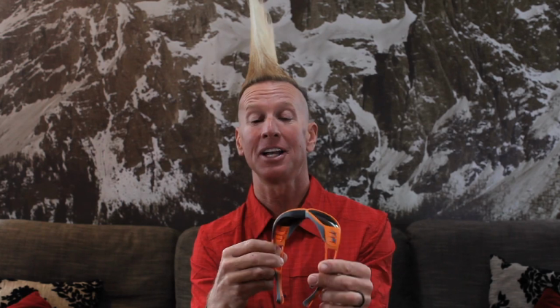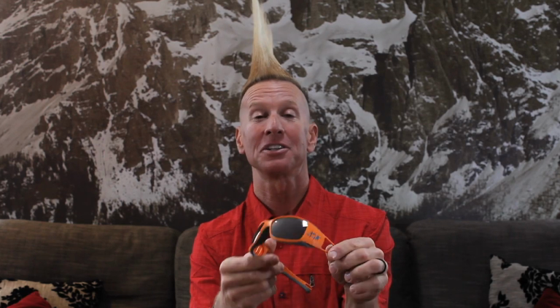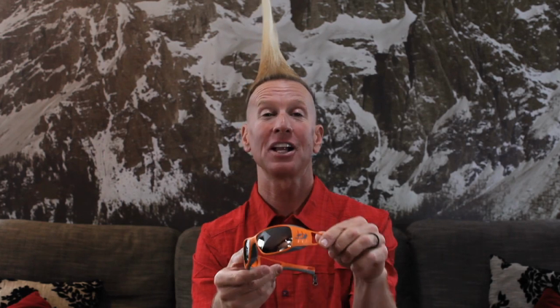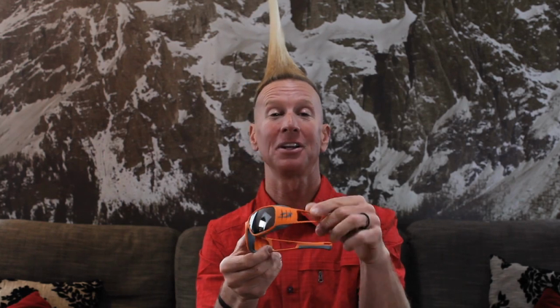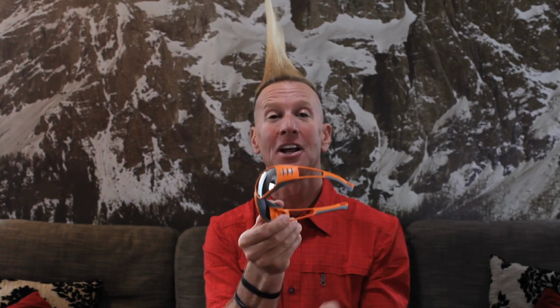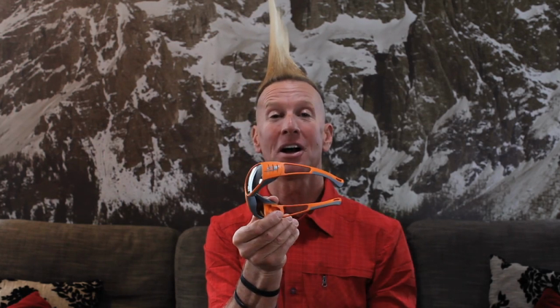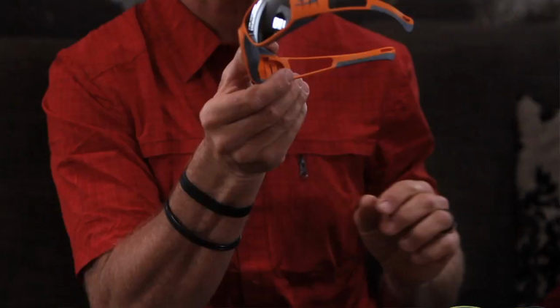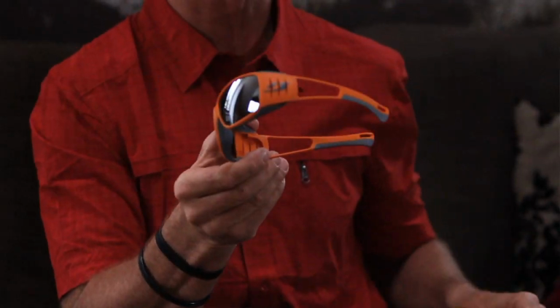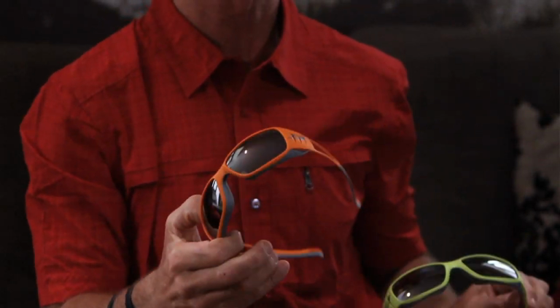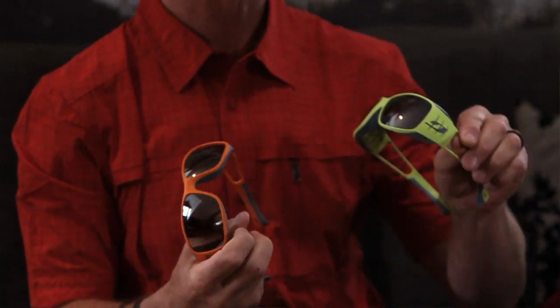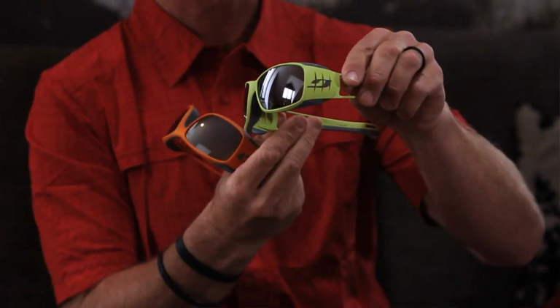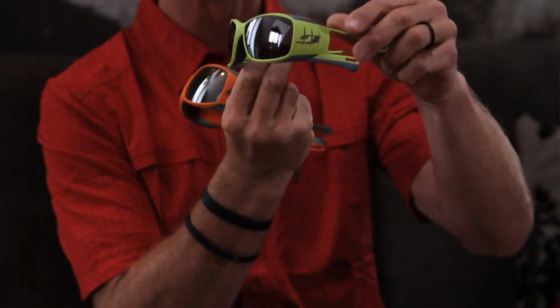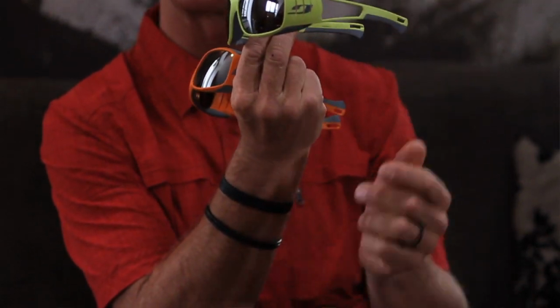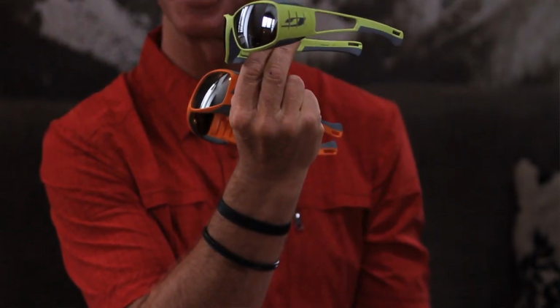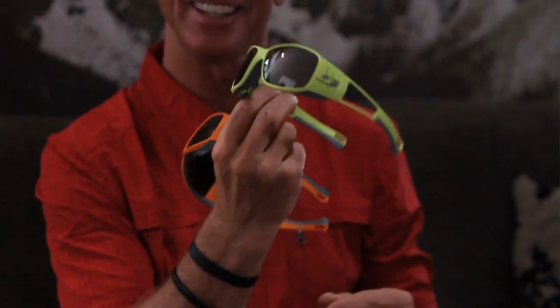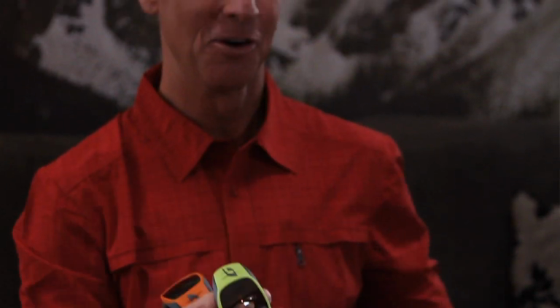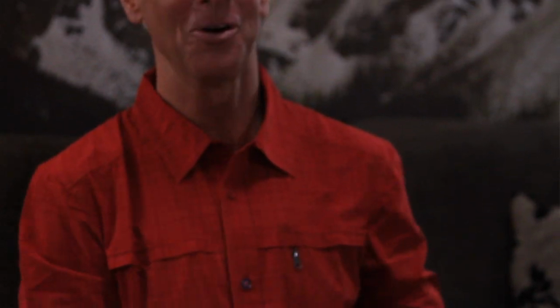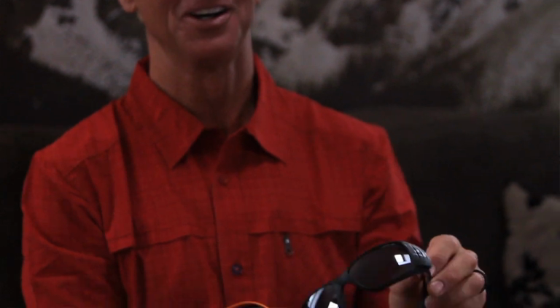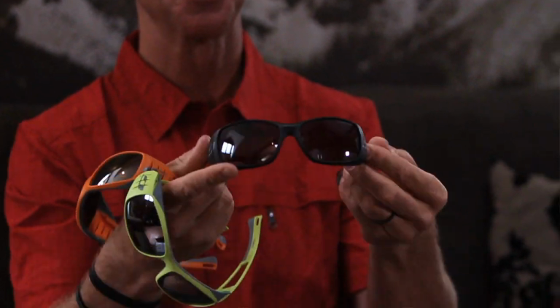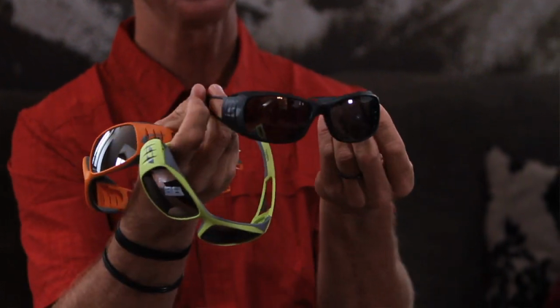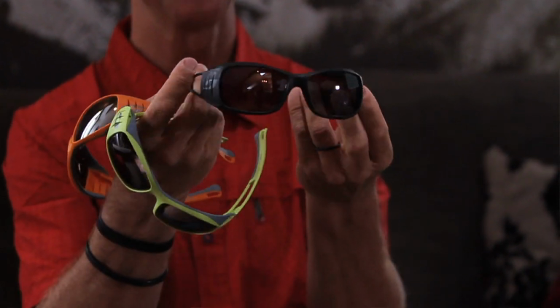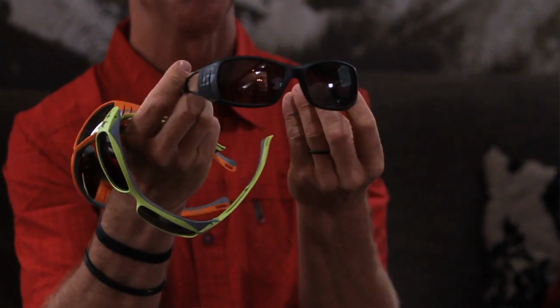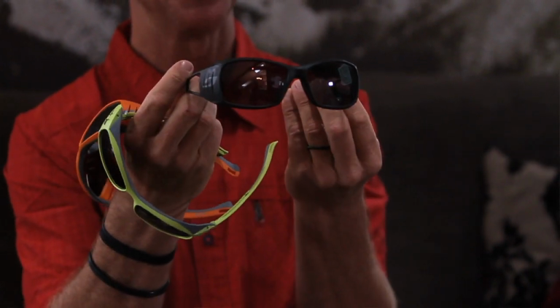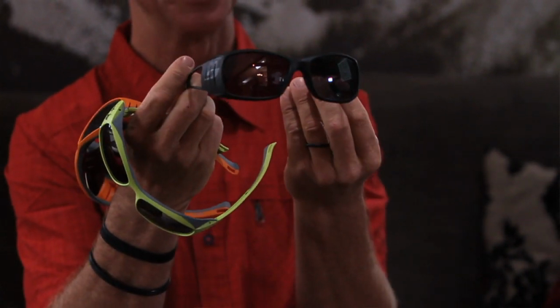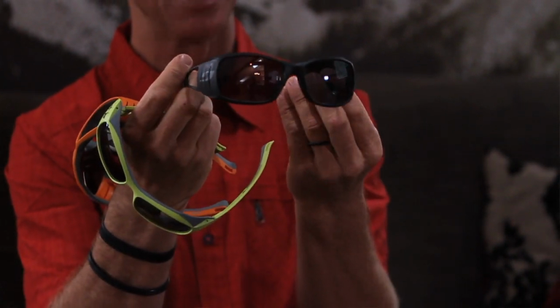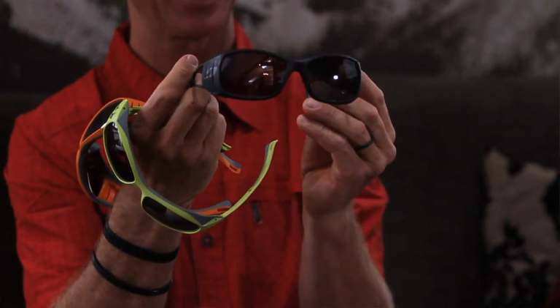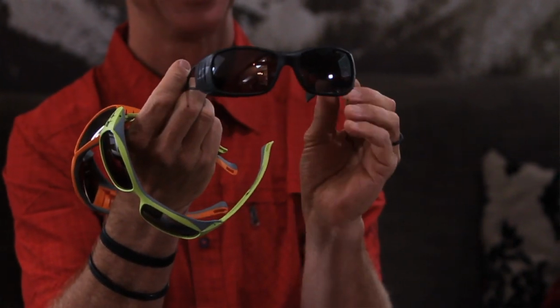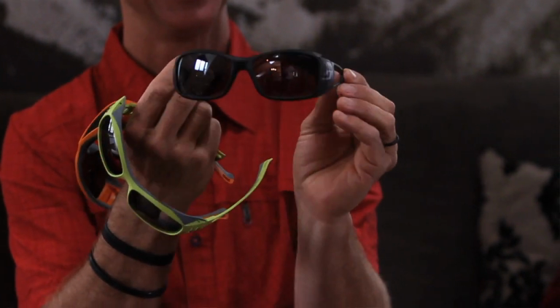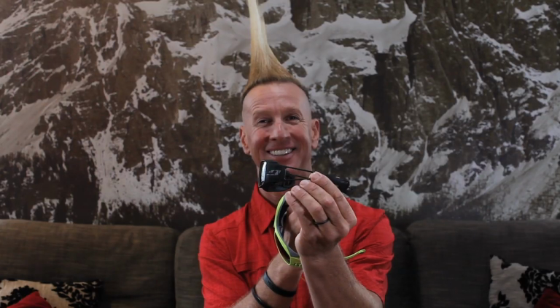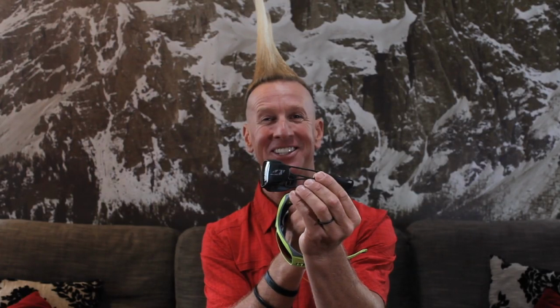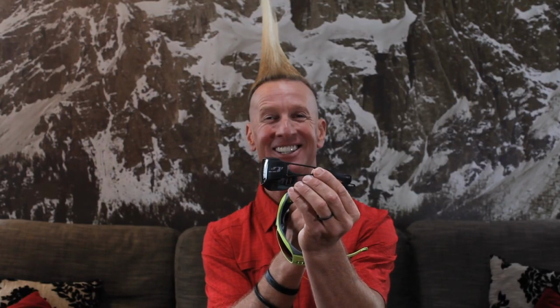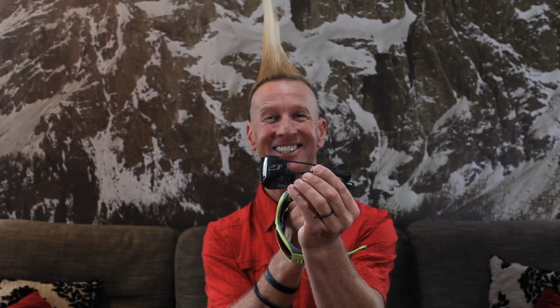Available in obnoxious orange, obnoxious green, or traditional mountaineering black. This is the Tenzing.